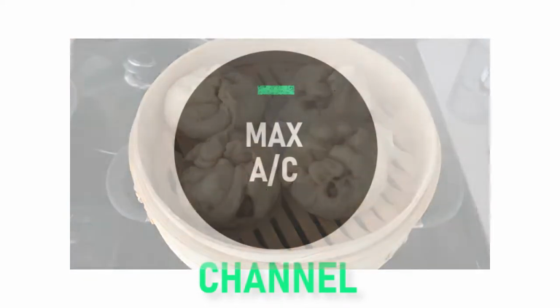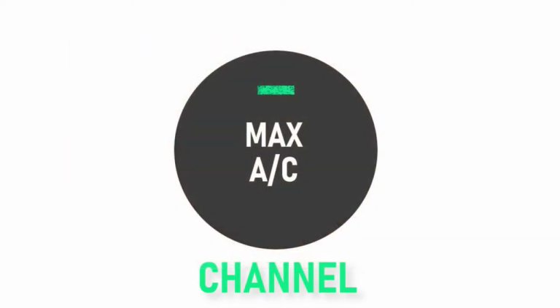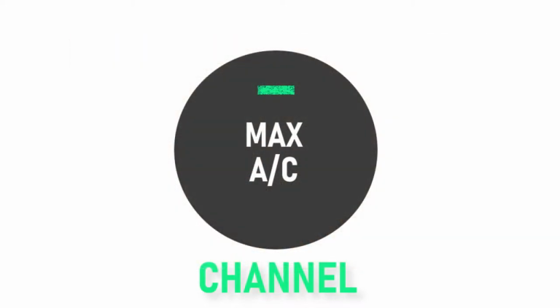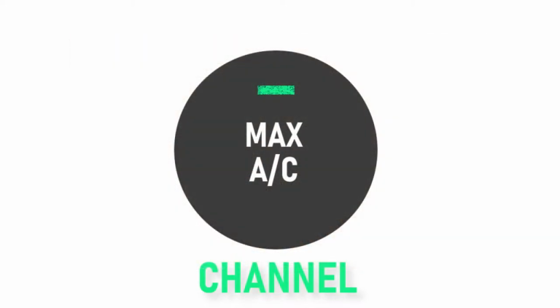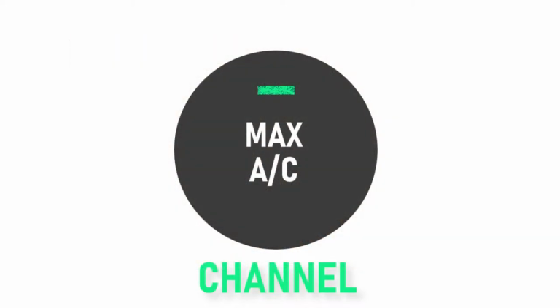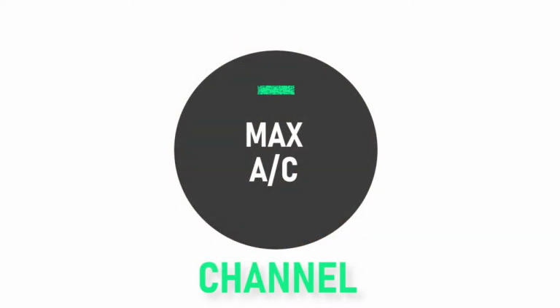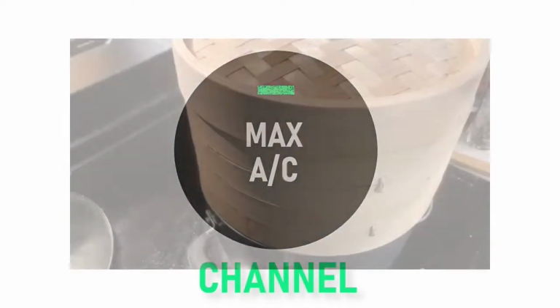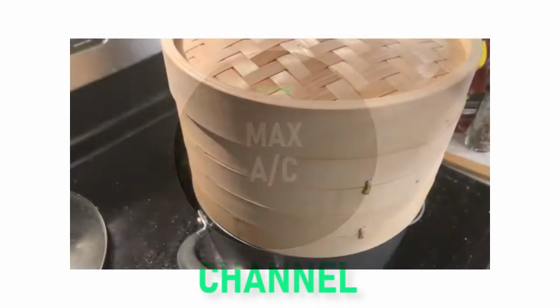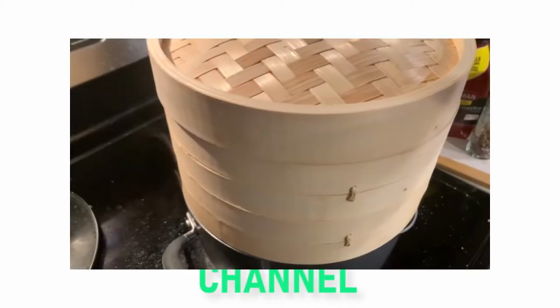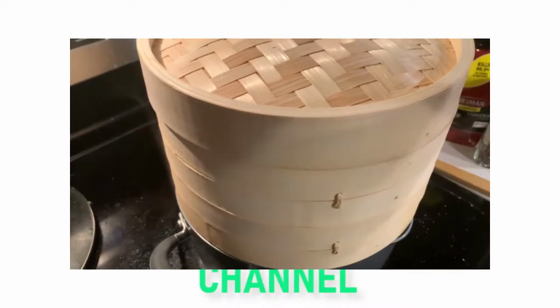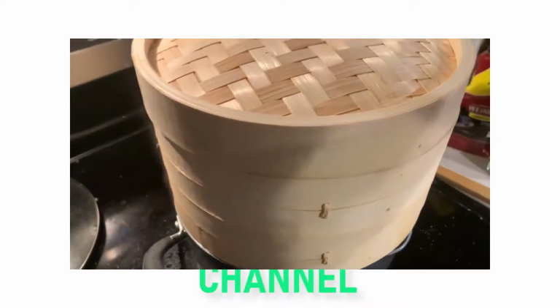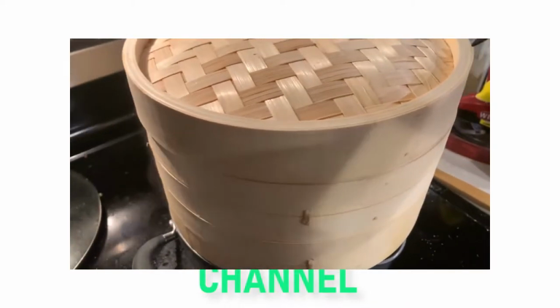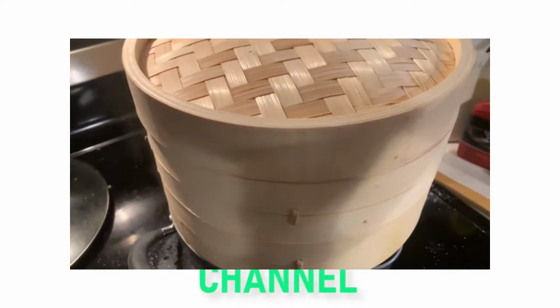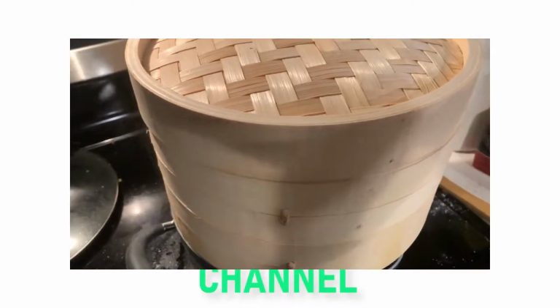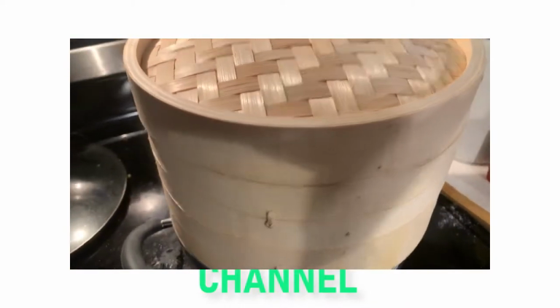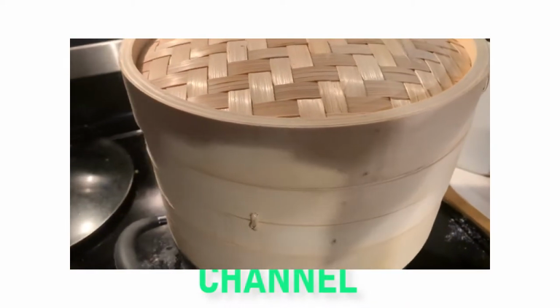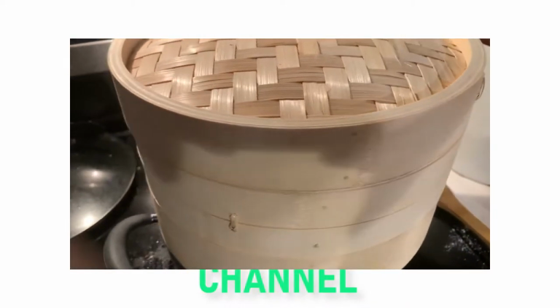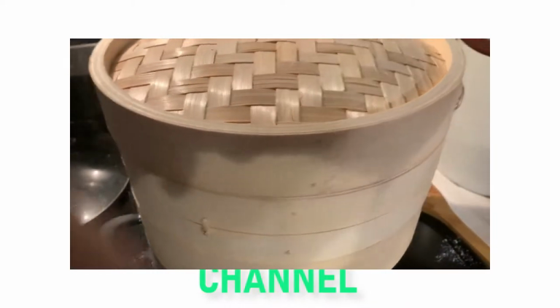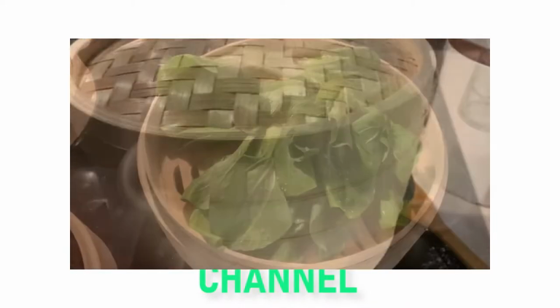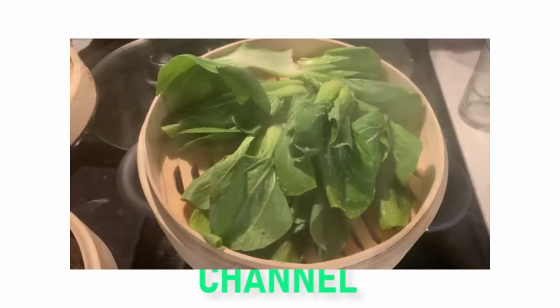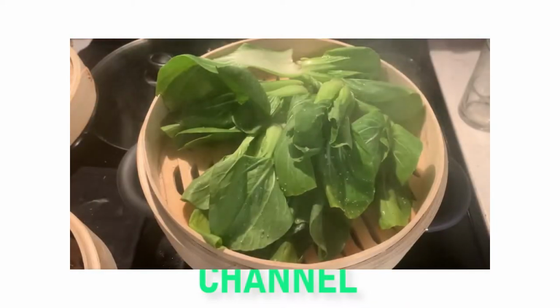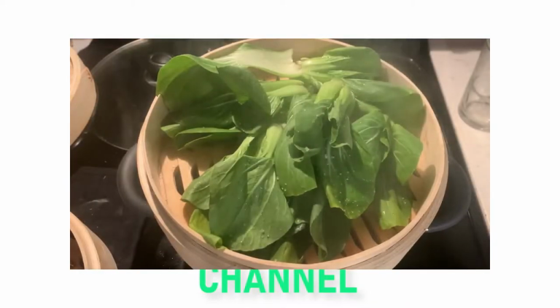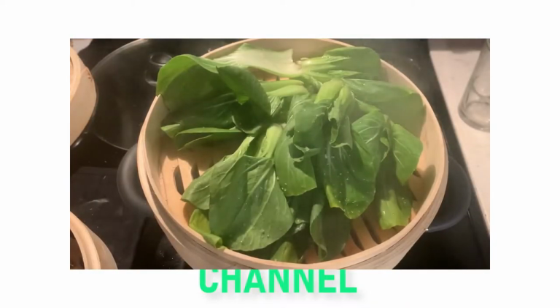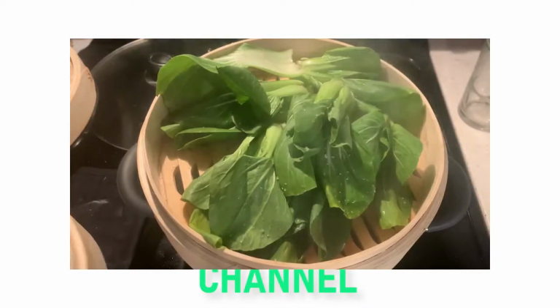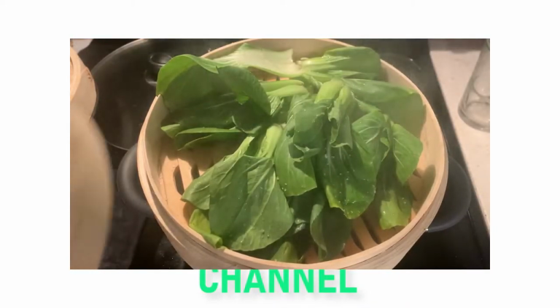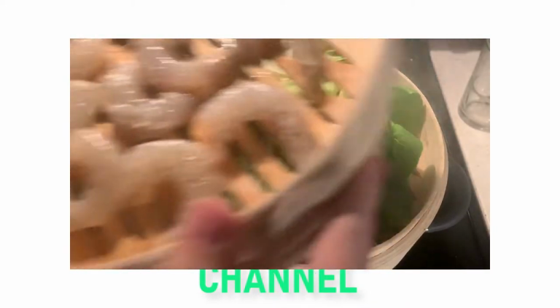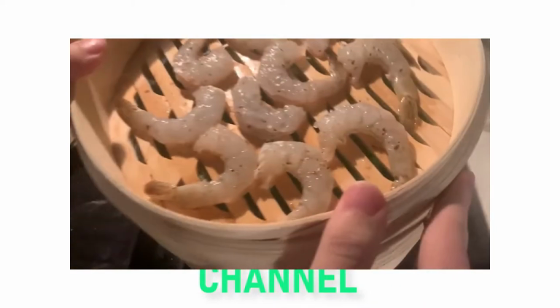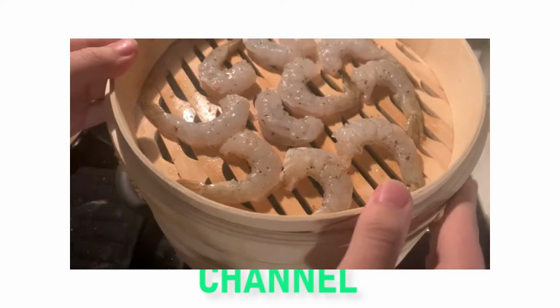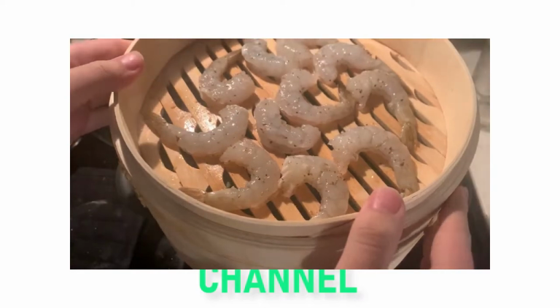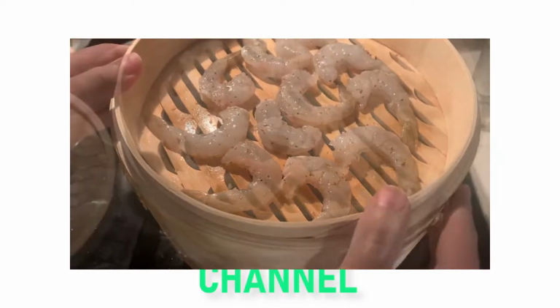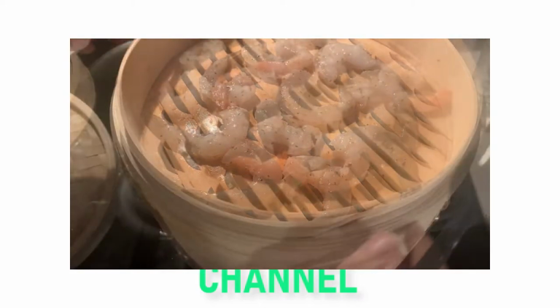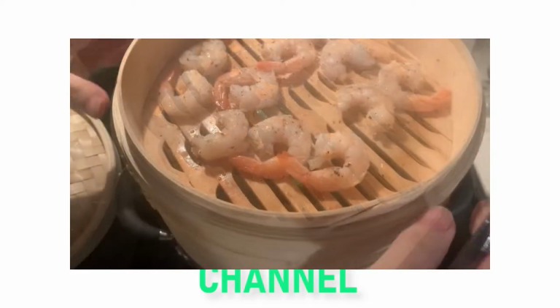Speaking of which, the steamer is a really simple but versatile piece of kitchen equipment. Along with steaming buns, you can use it to steam vegetables and even seafood.